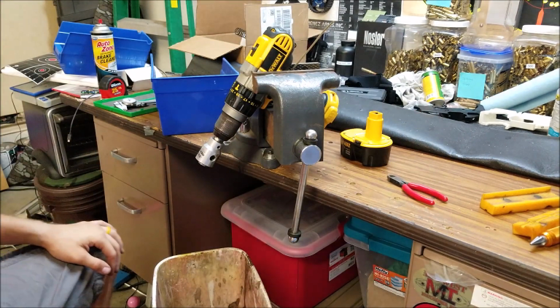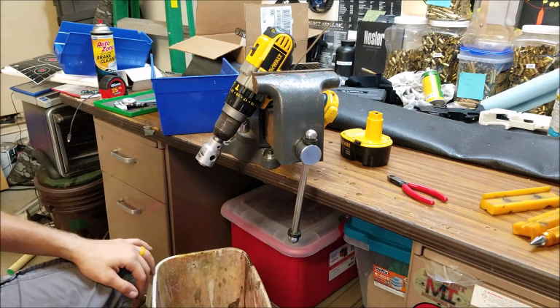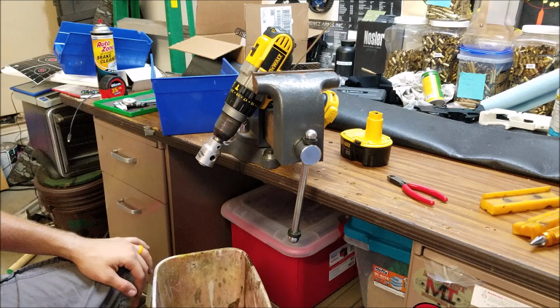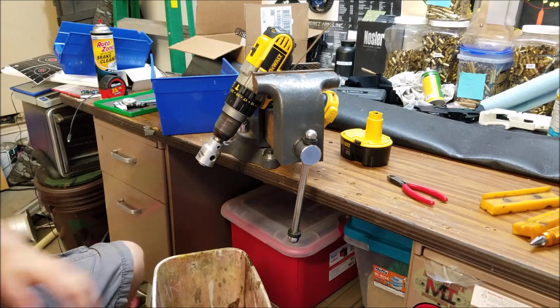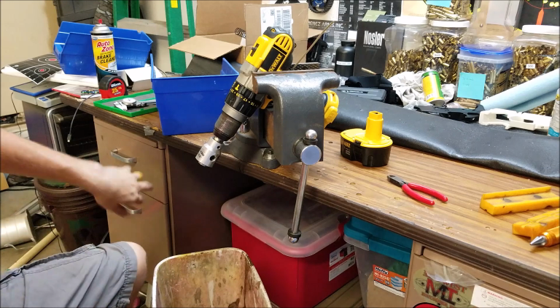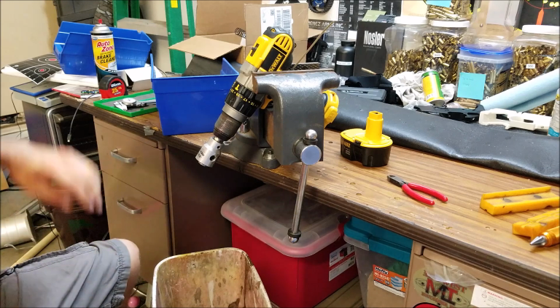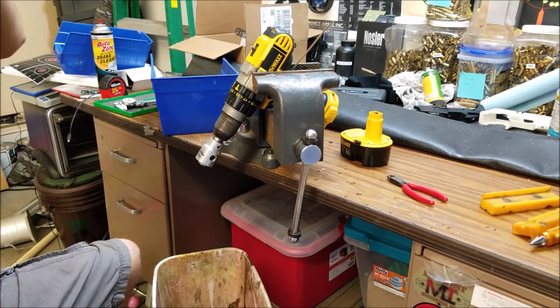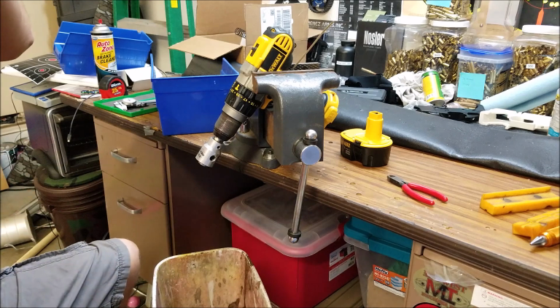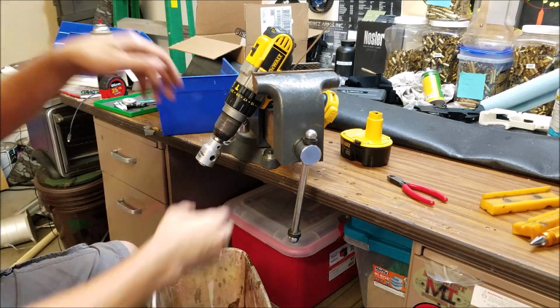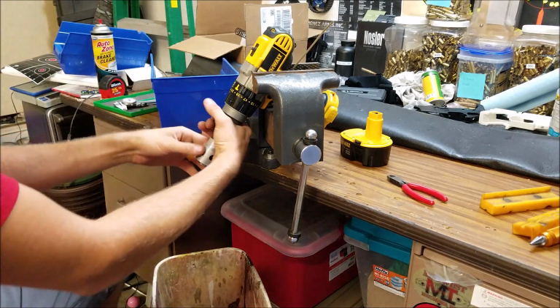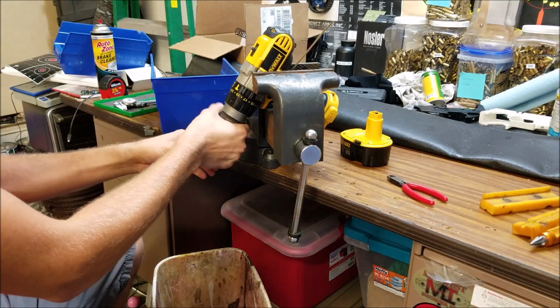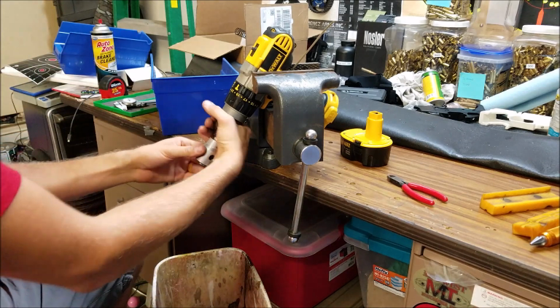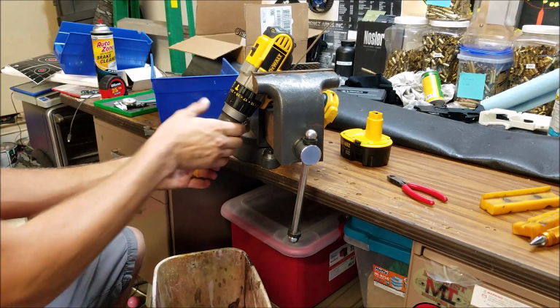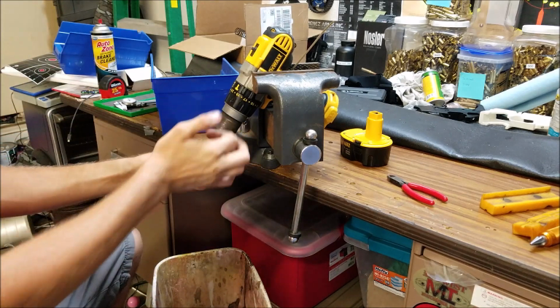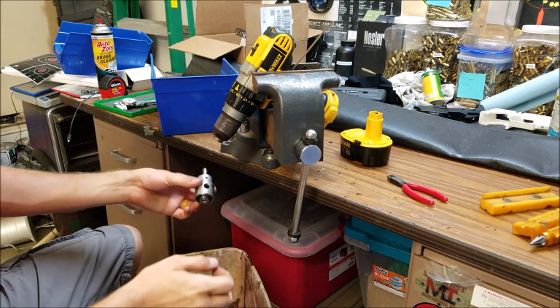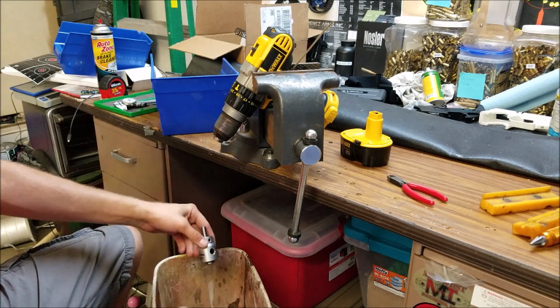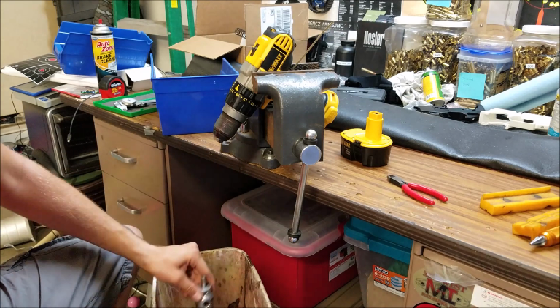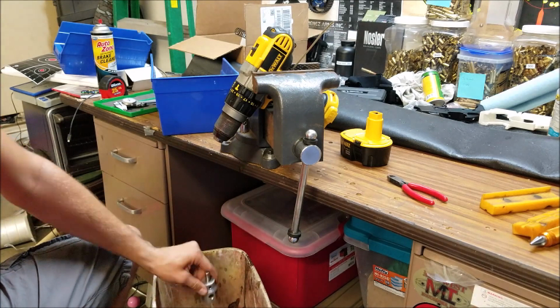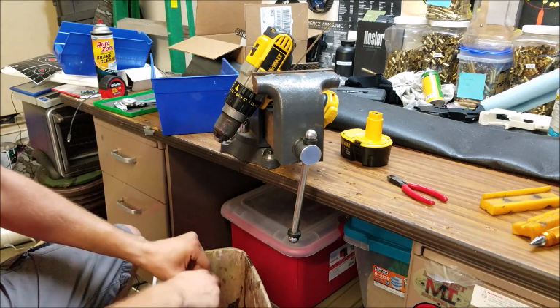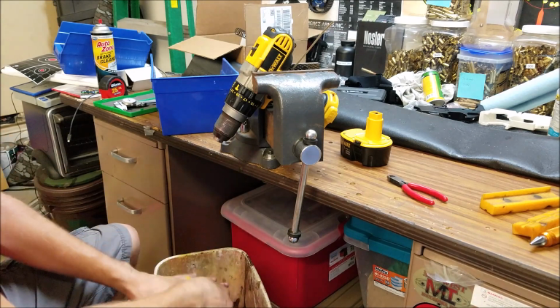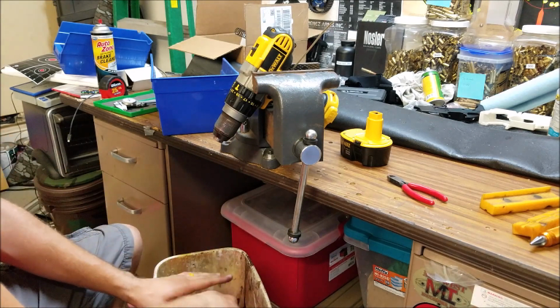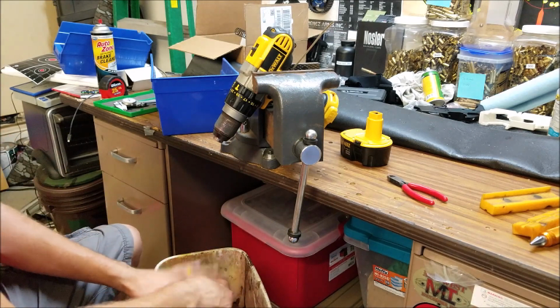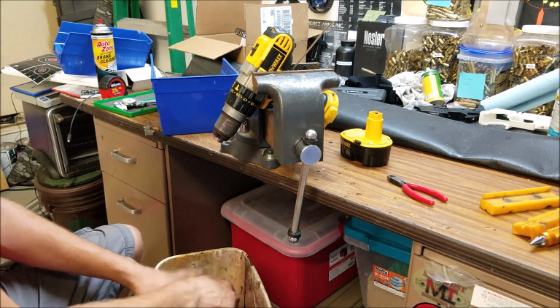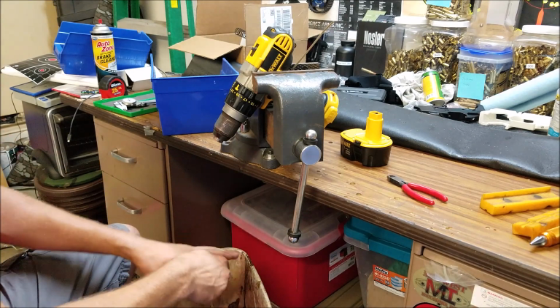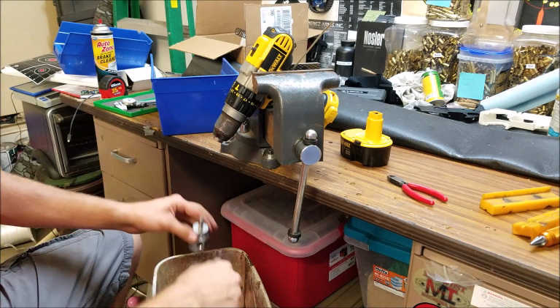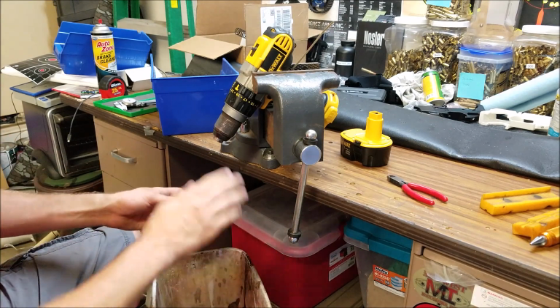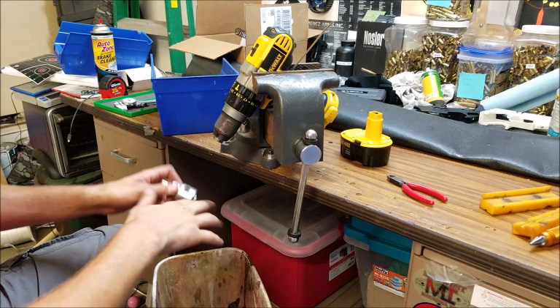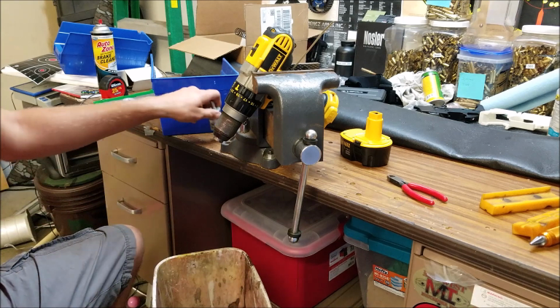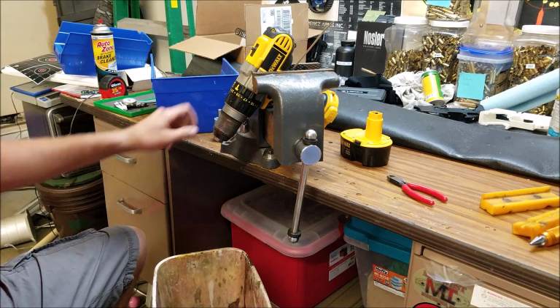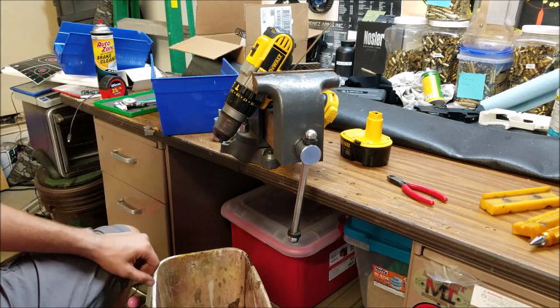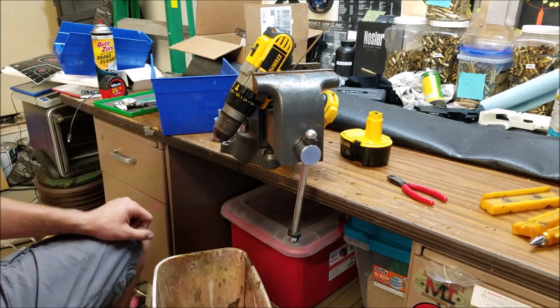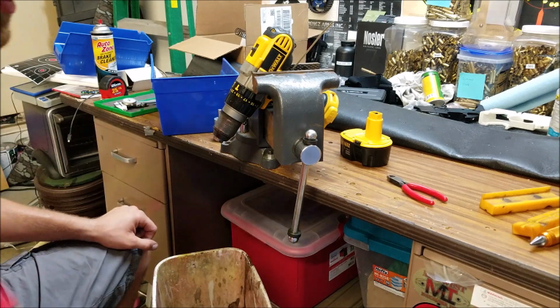That's the quick way to do it. About every 100 rounds or so, turn off my drill, shake out the trimmer, get all the brass shavings out of there. But after you do this step, get them all trimmed to where you need them.